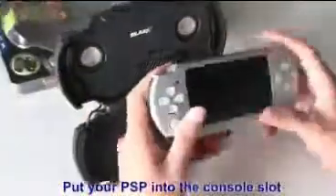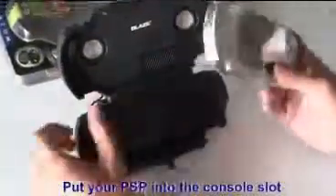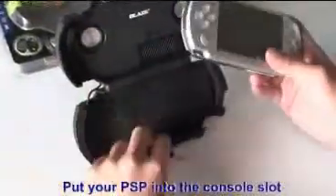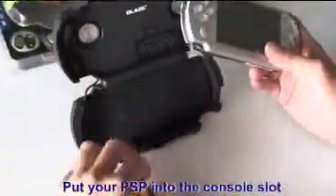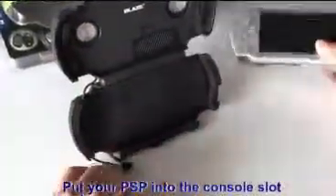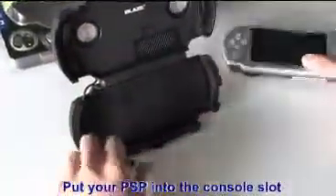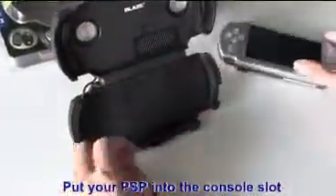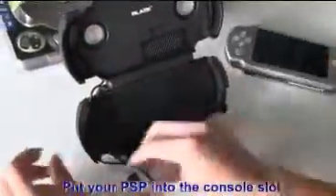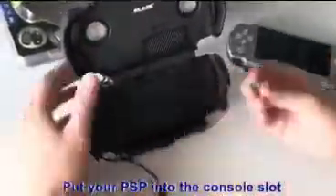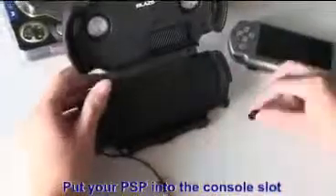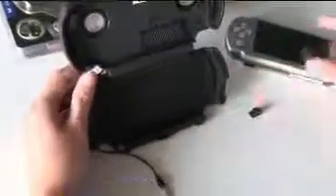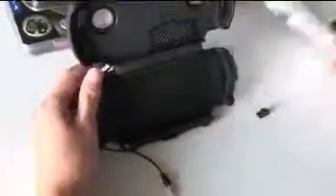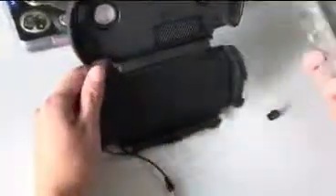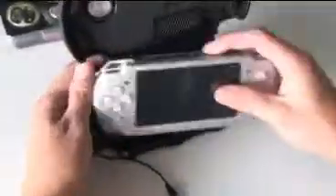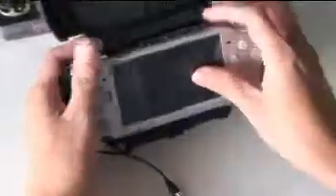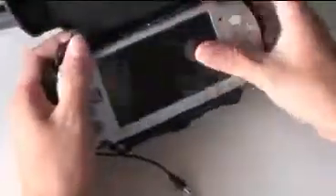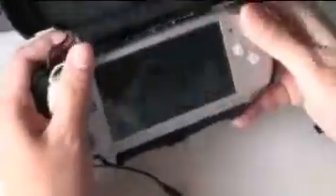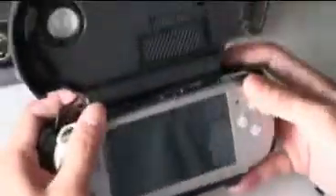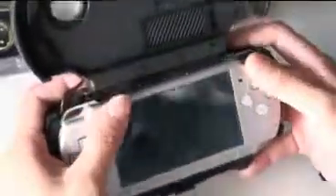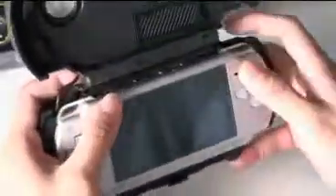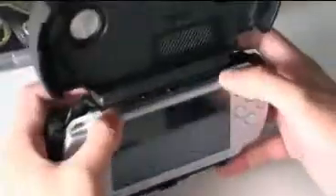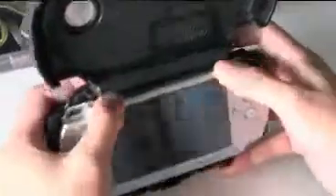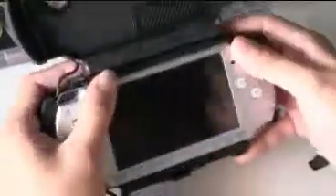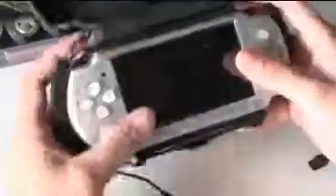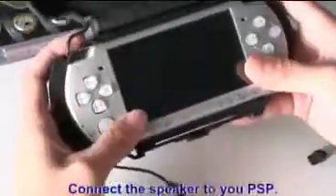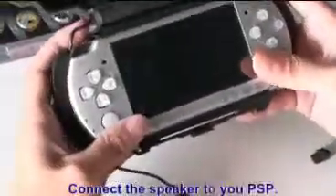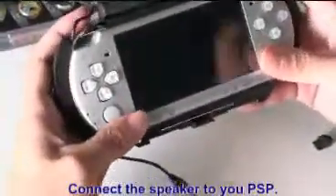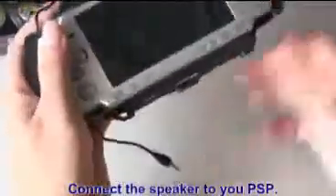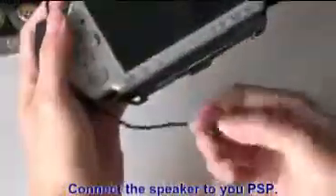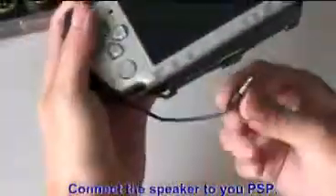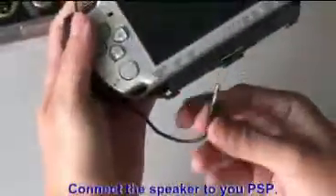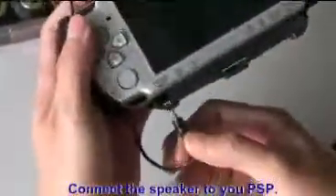Put your PSP into the console slot. Connect the speaker to your PSP.